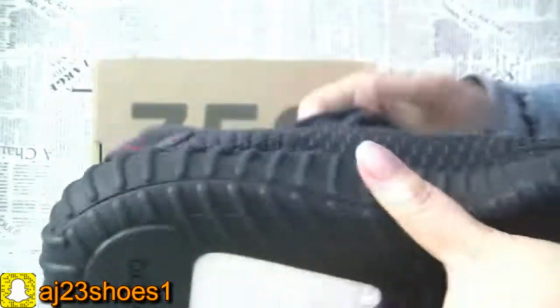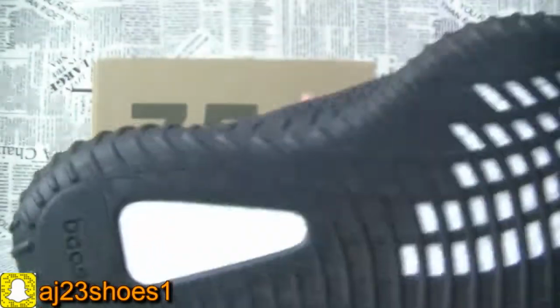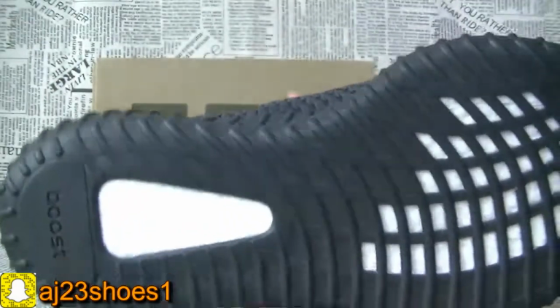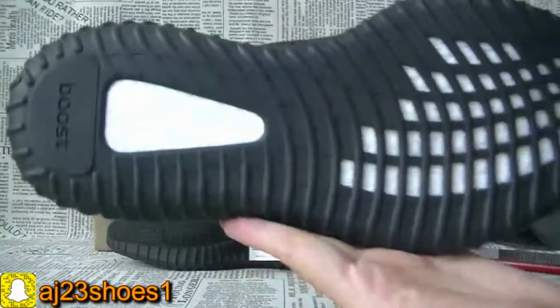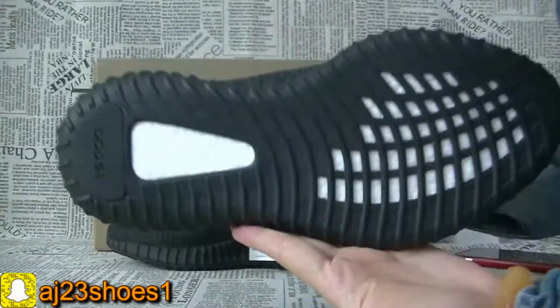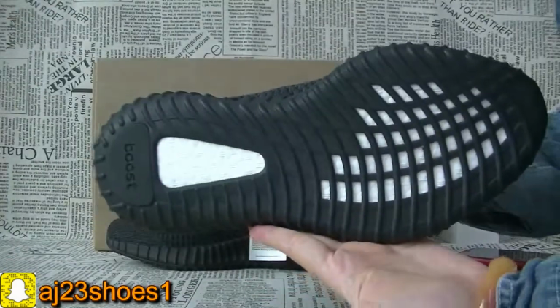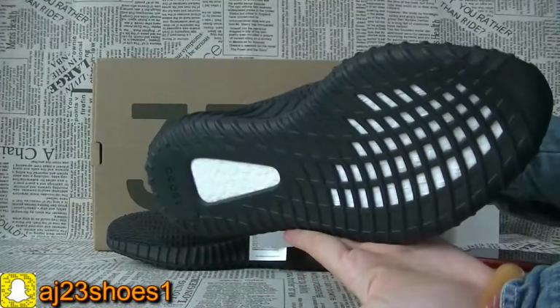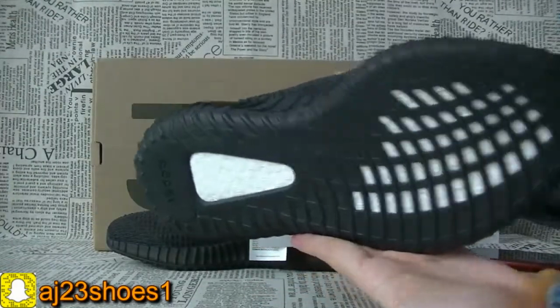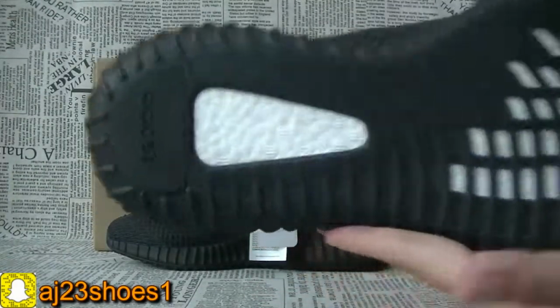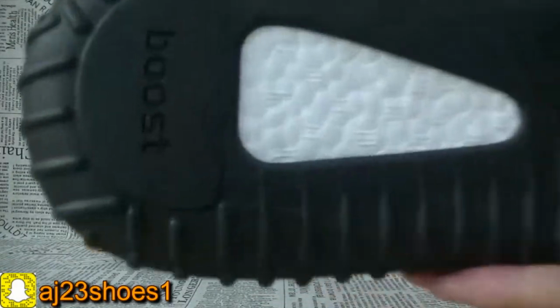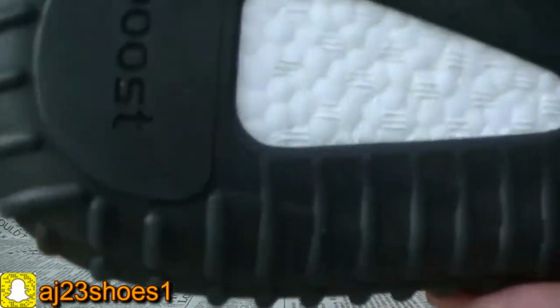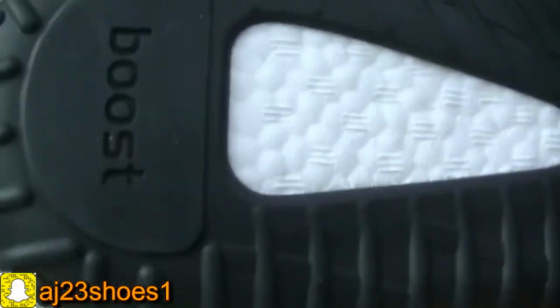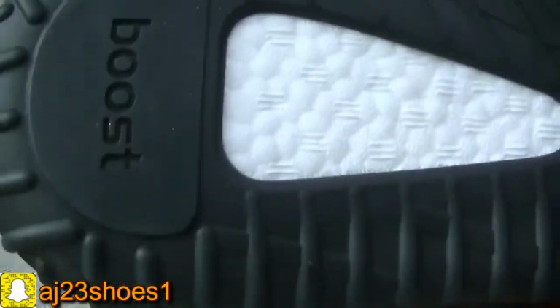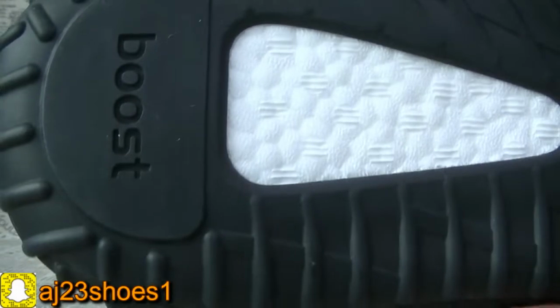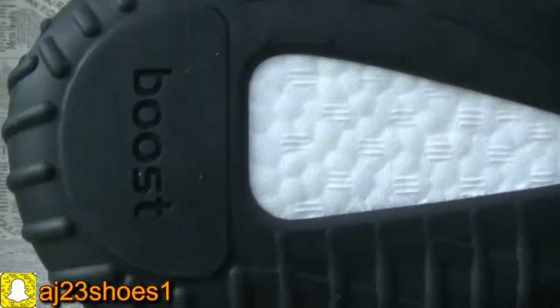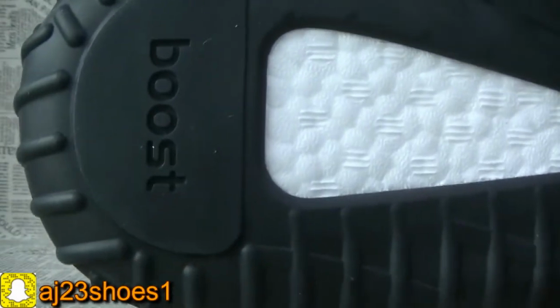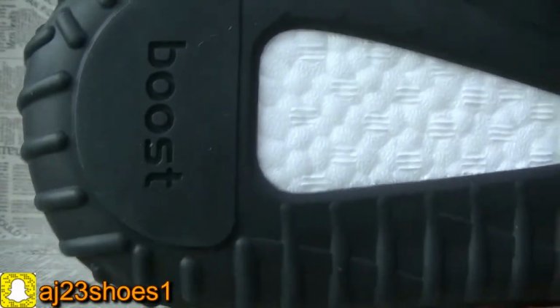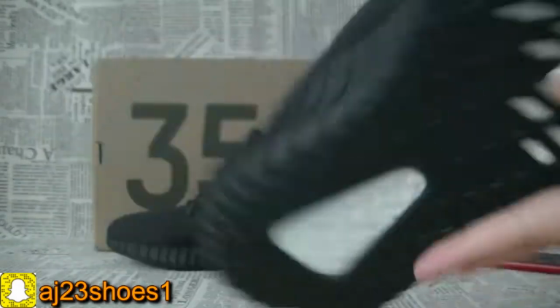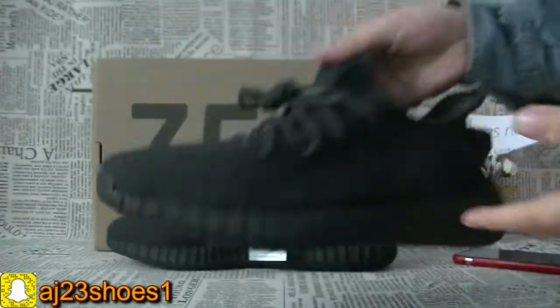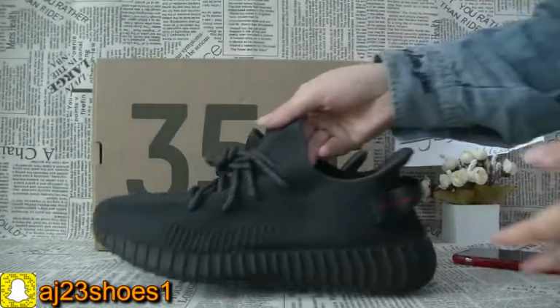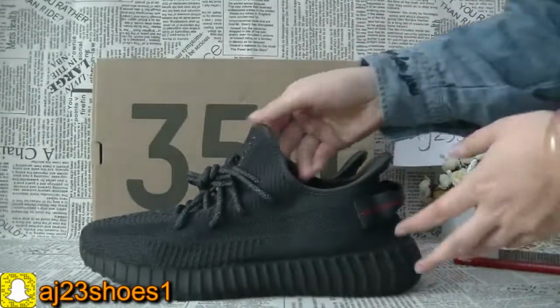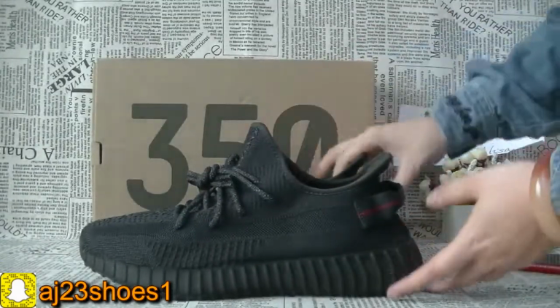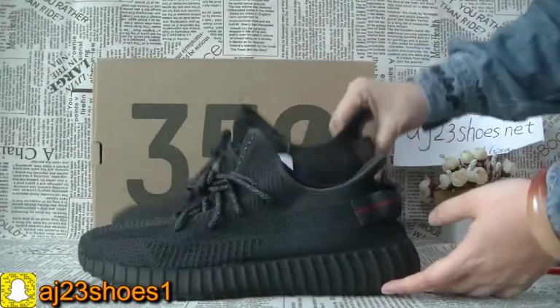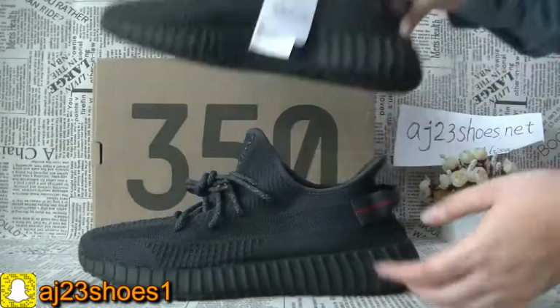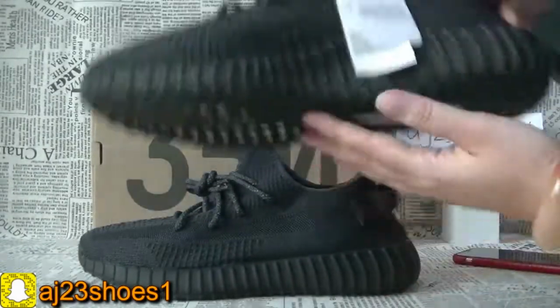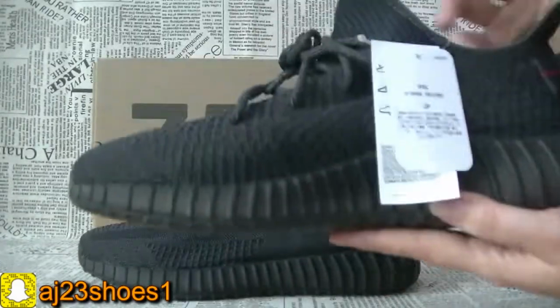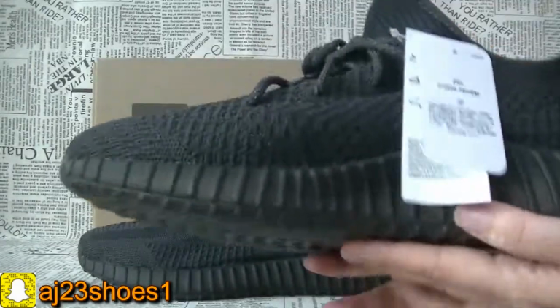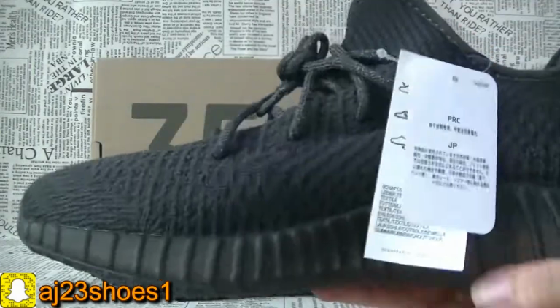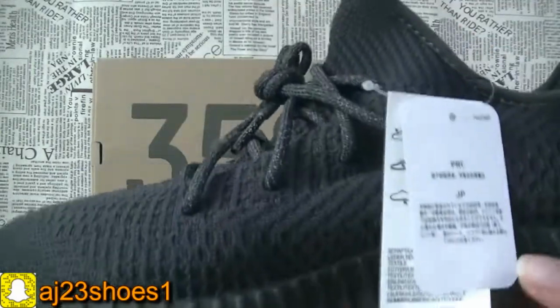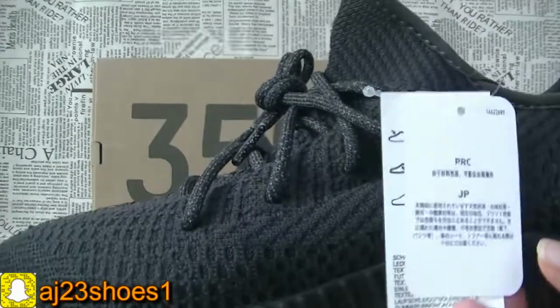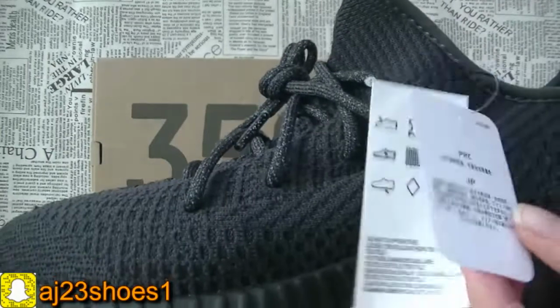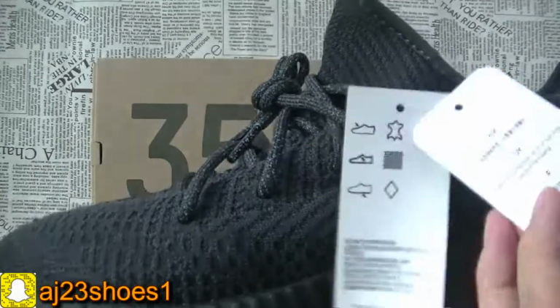And the bottom. Now check another pair. And then check the tags.